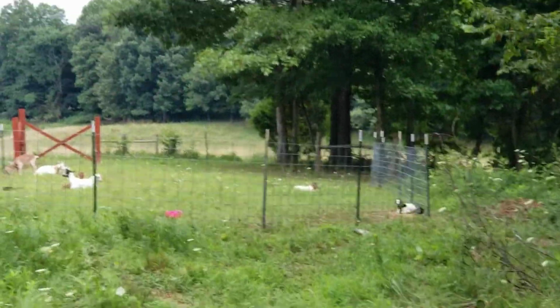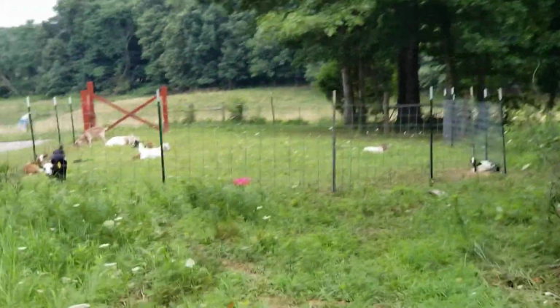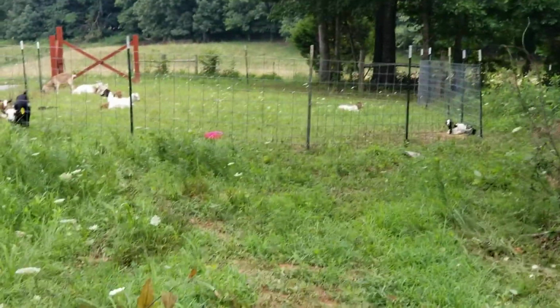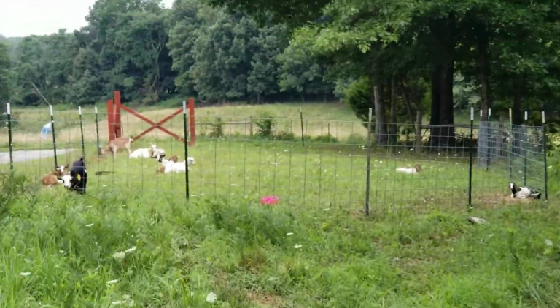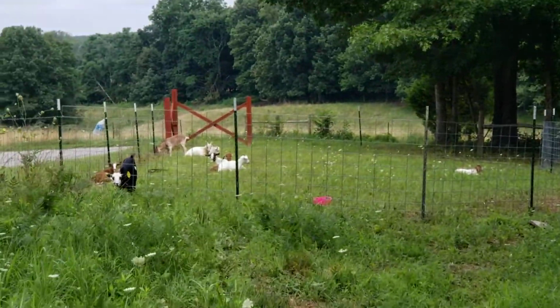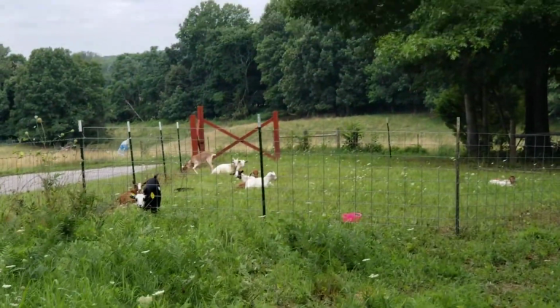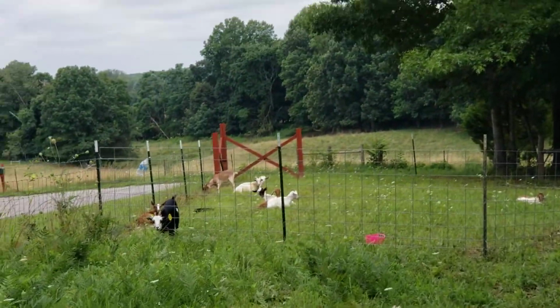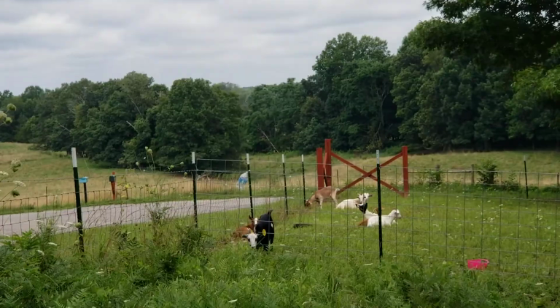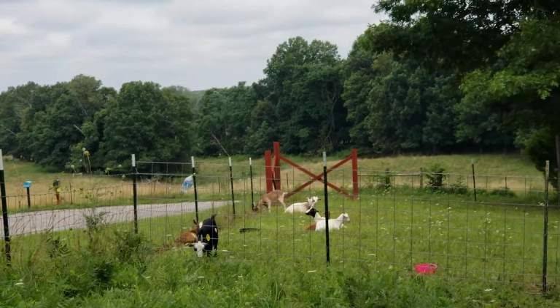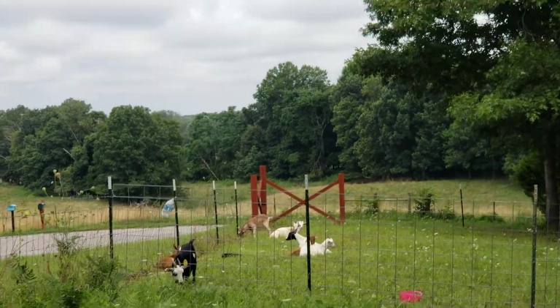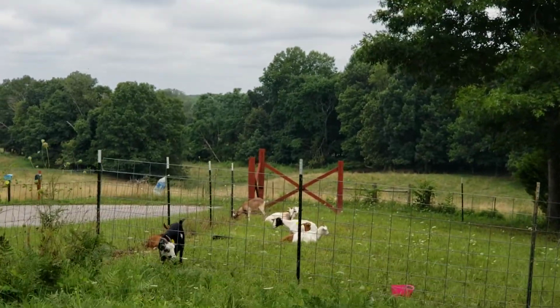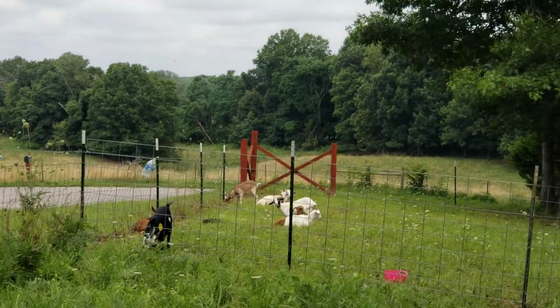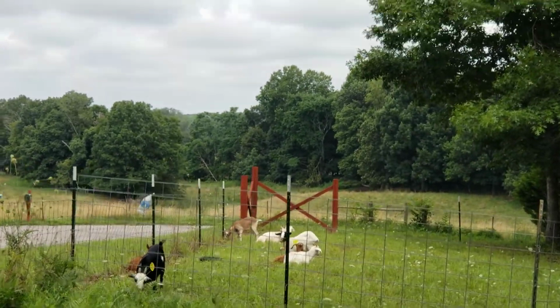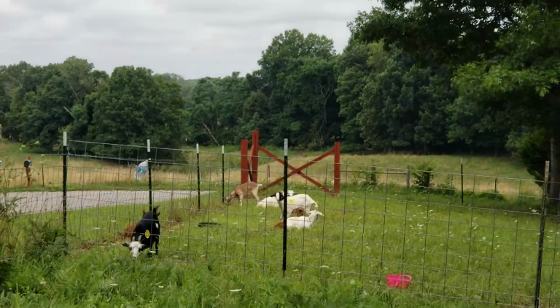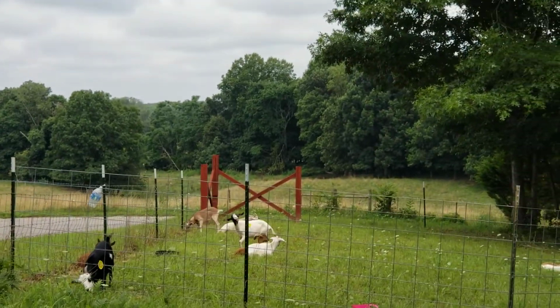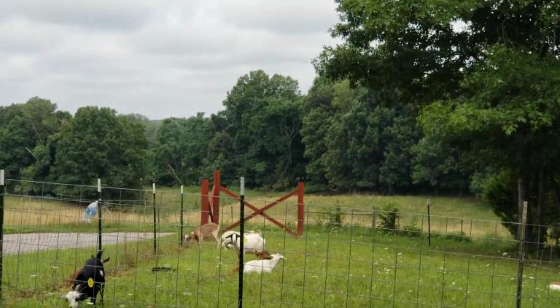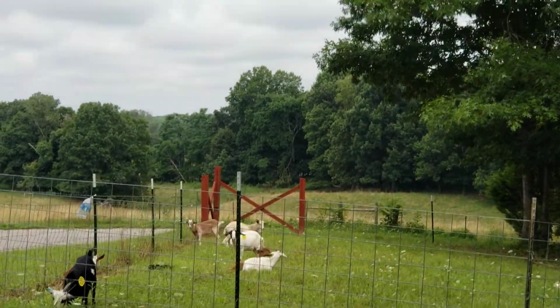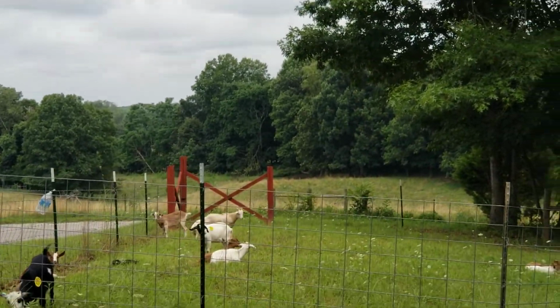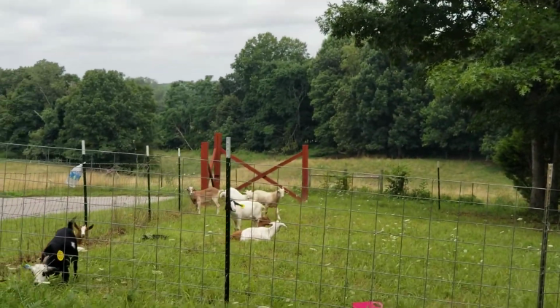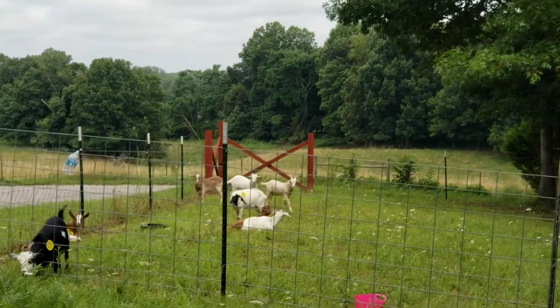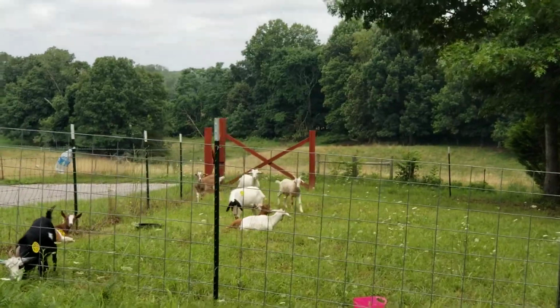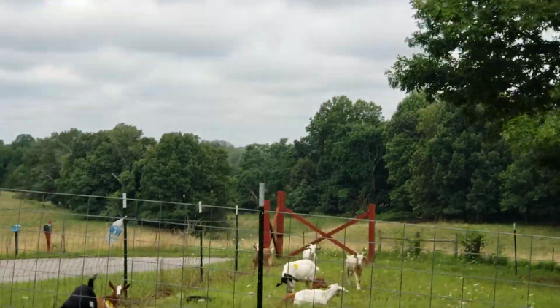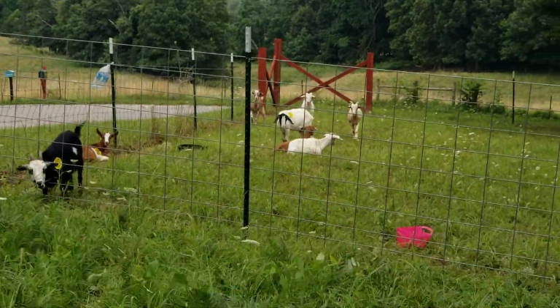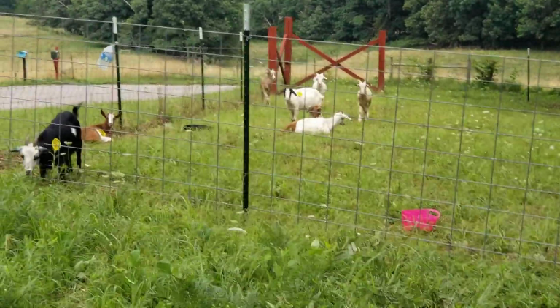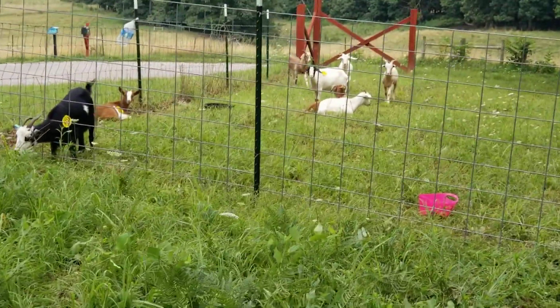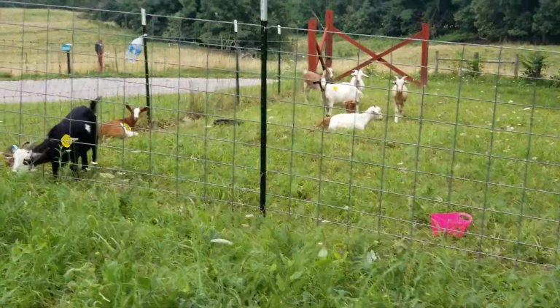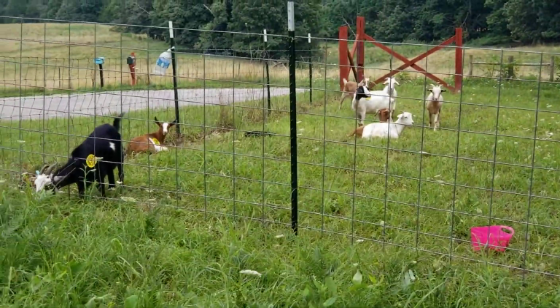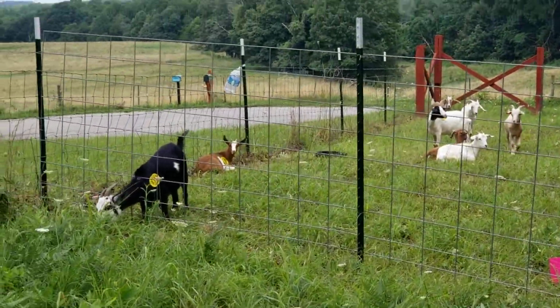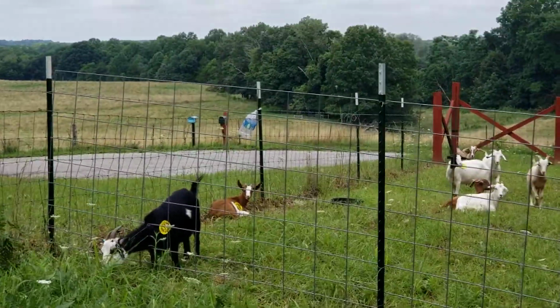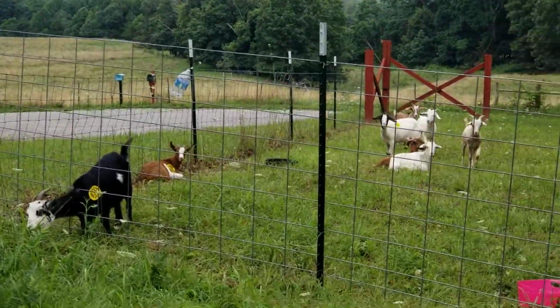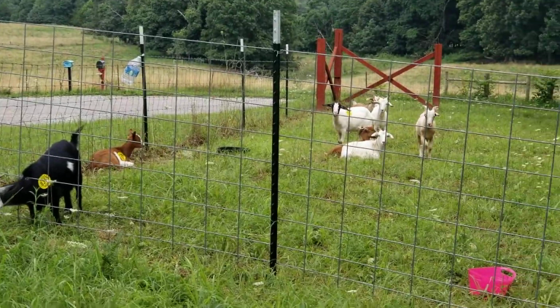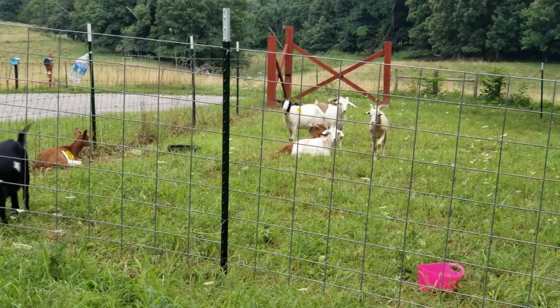Hello everyone, this is Sister Mary with Homesteading Haven. We have added the other five goats, so this is the second time I've been out this morning. They probably think I have feed — look at them coming!